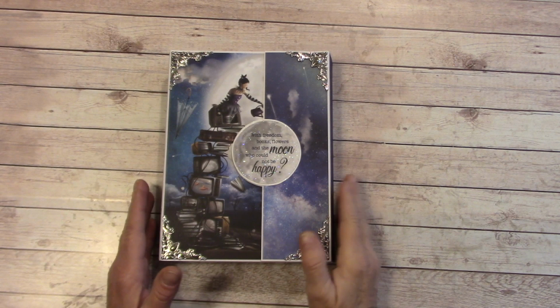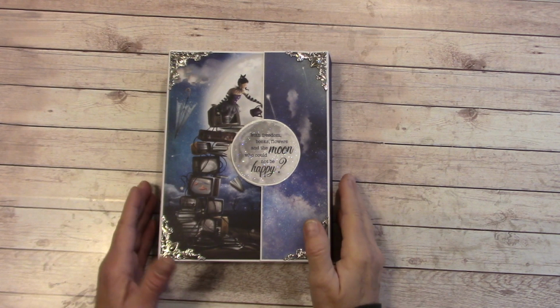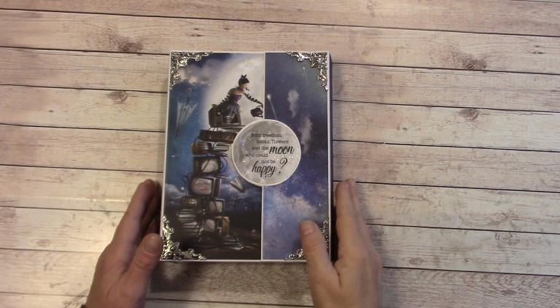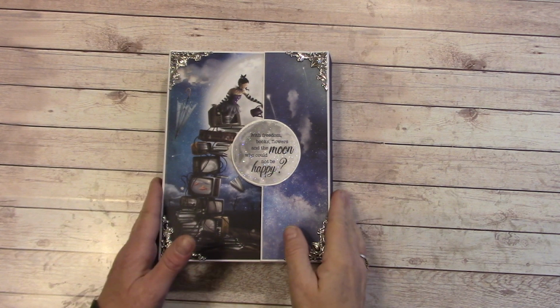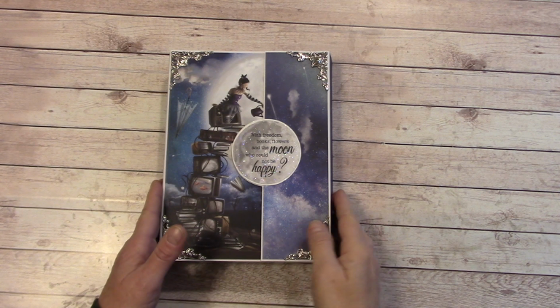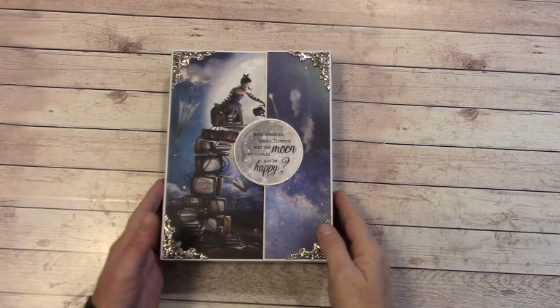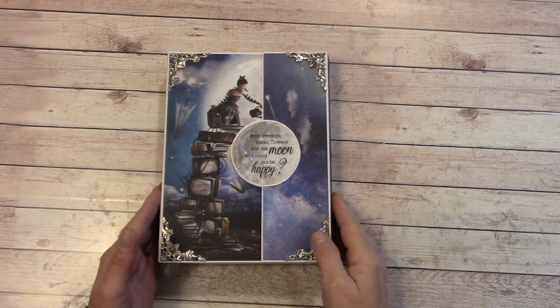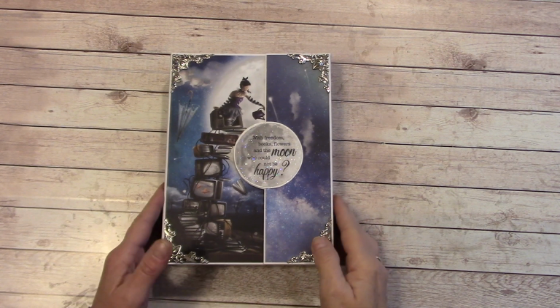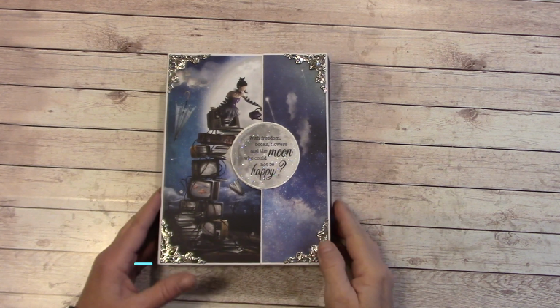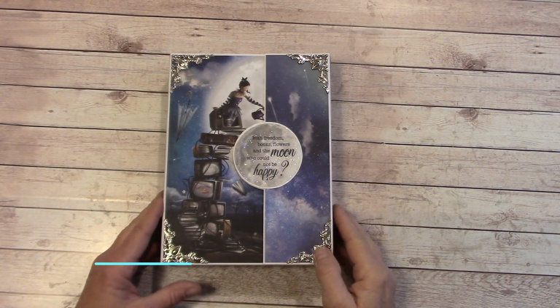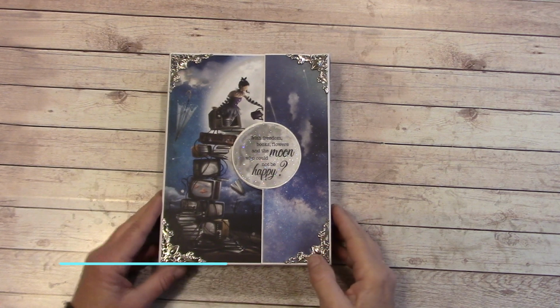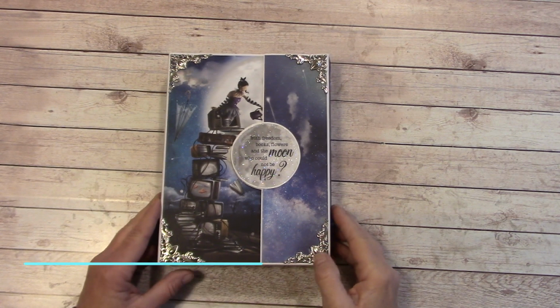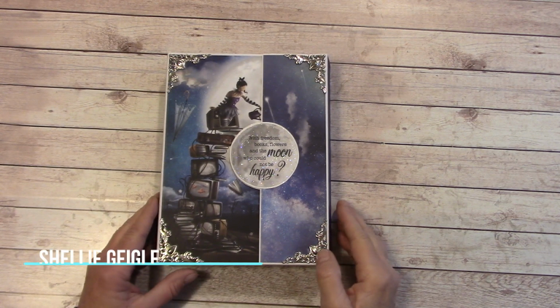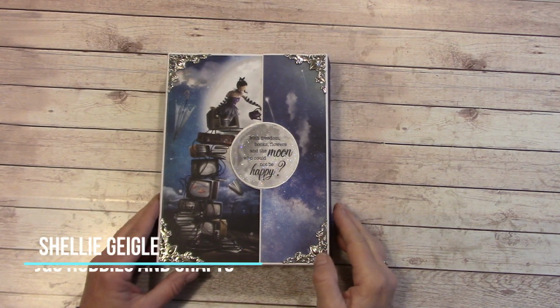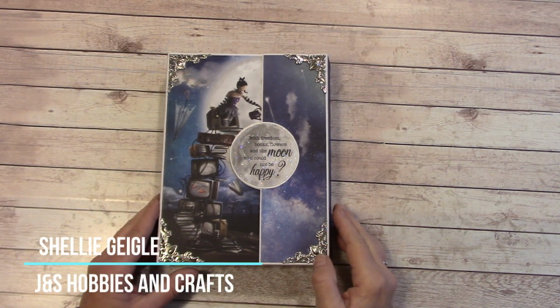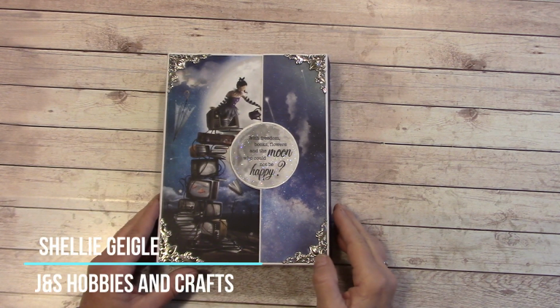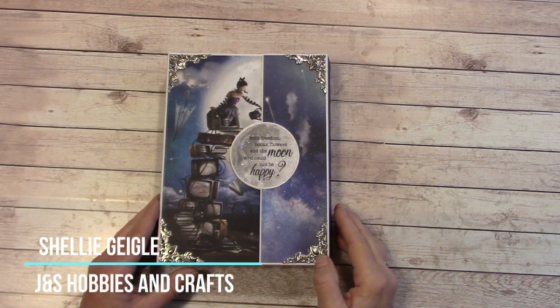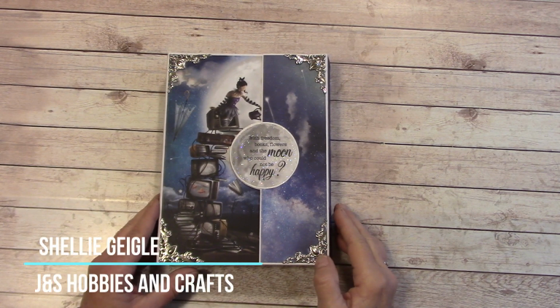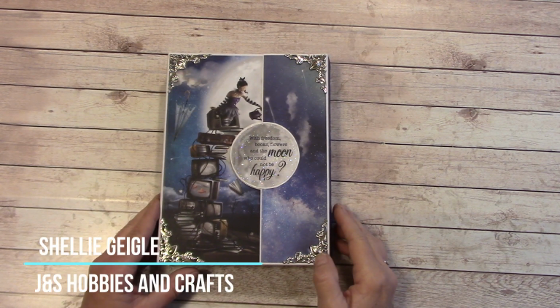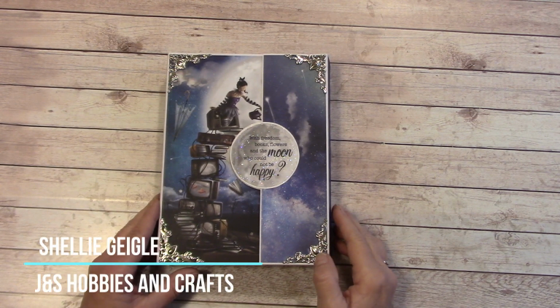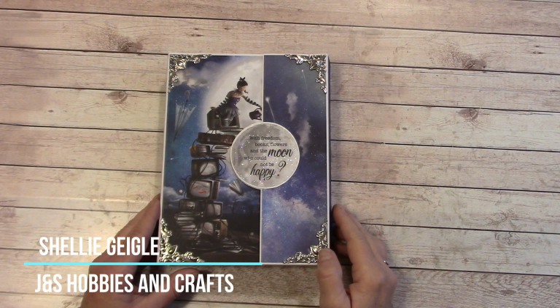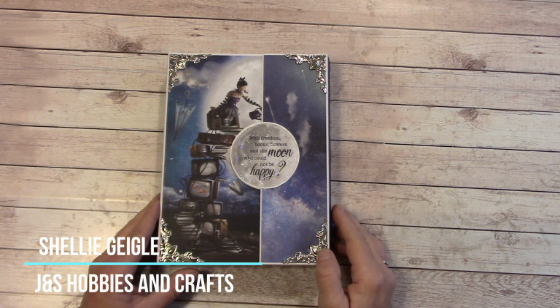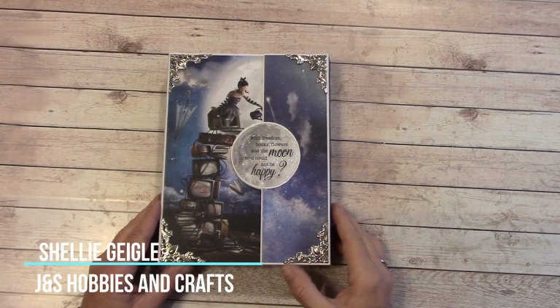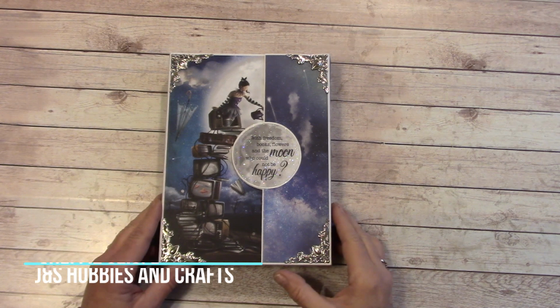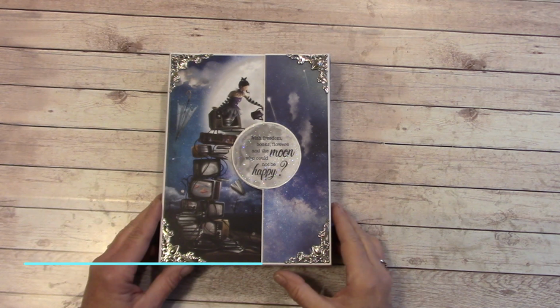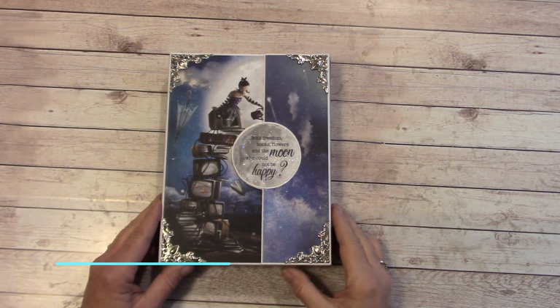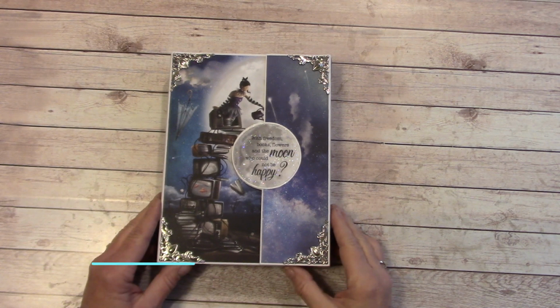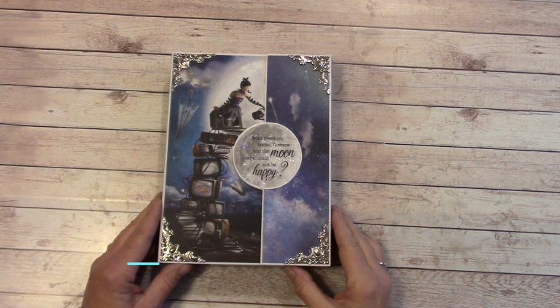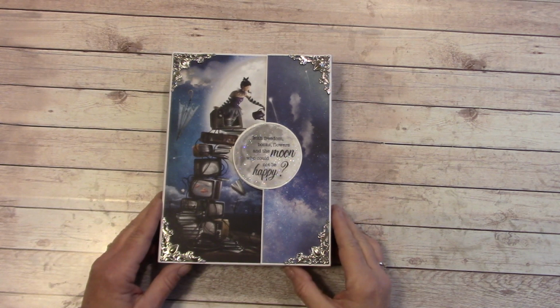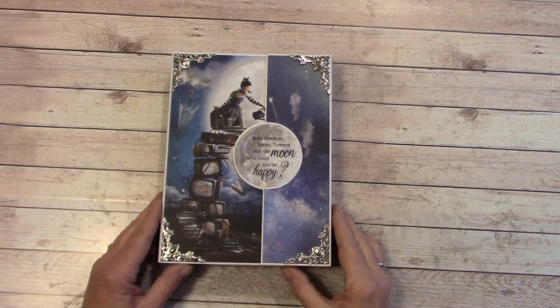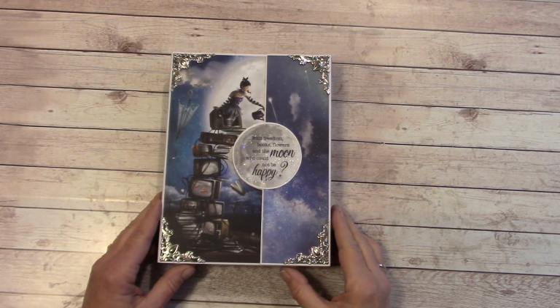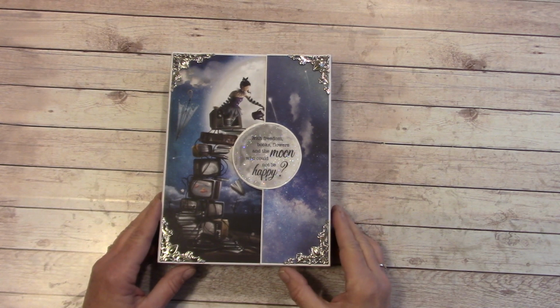Hello everybody, and welcome to my YouTube channel. I'm Shelley Geigel with J&S Hobbies and Crafts, and I have a folio project share for you today.